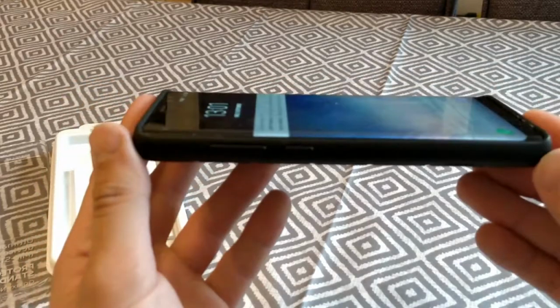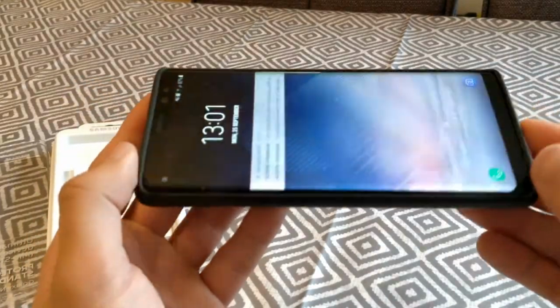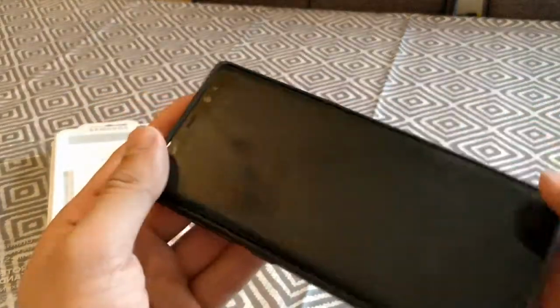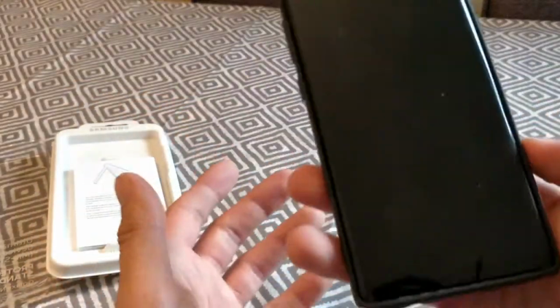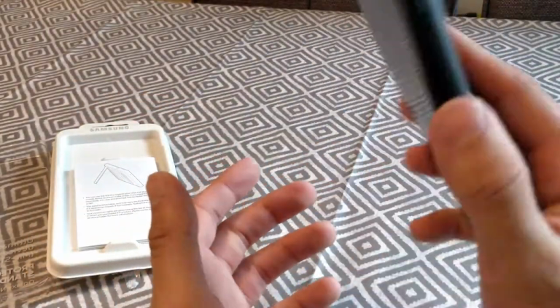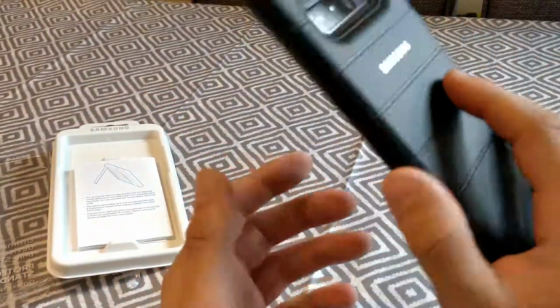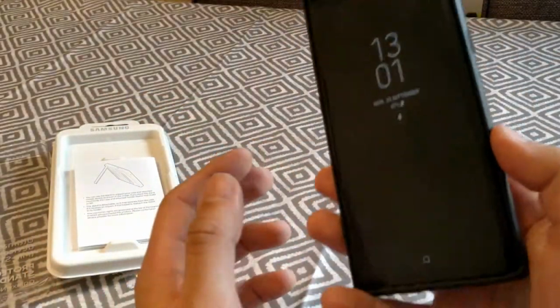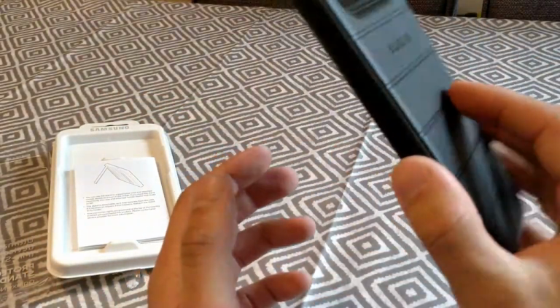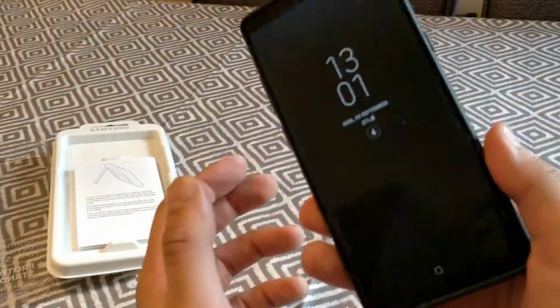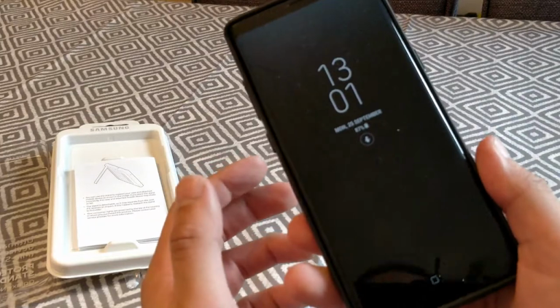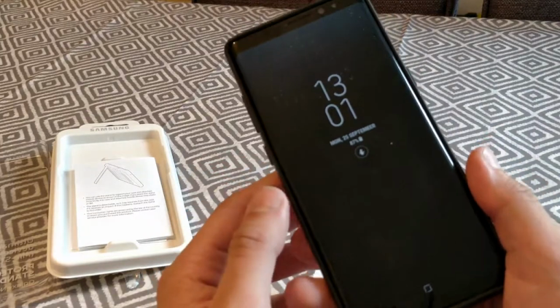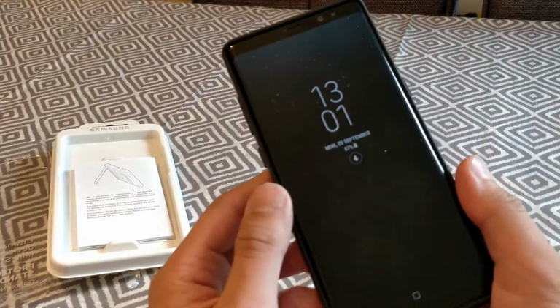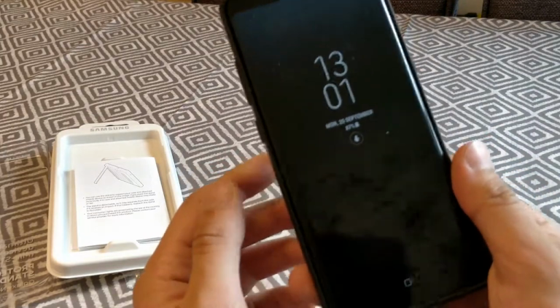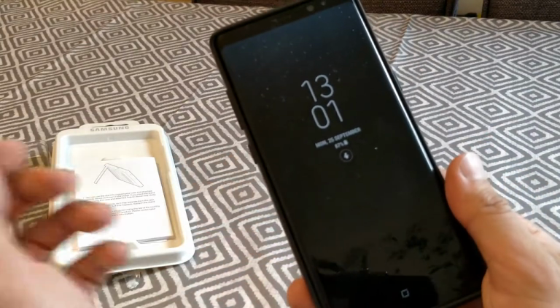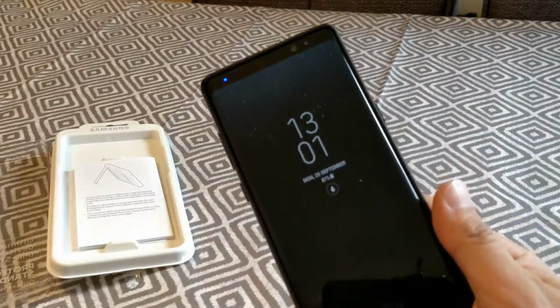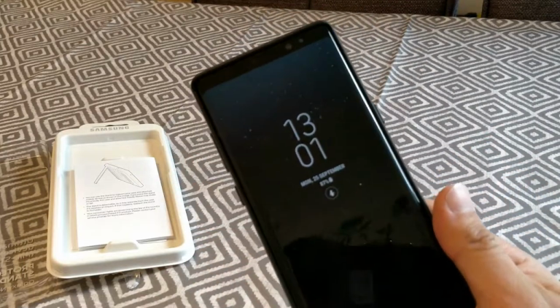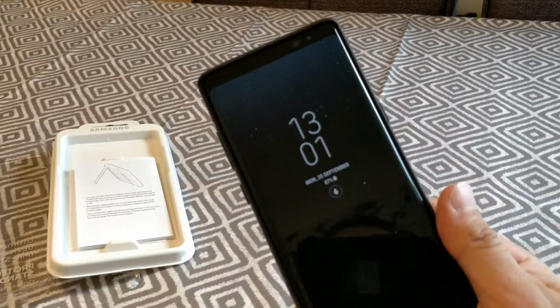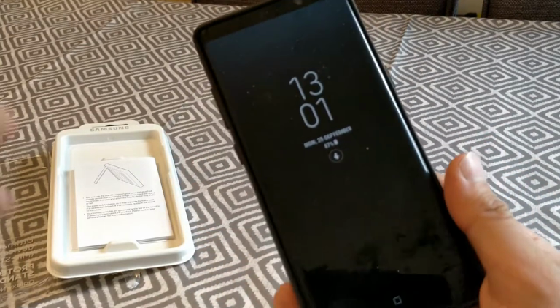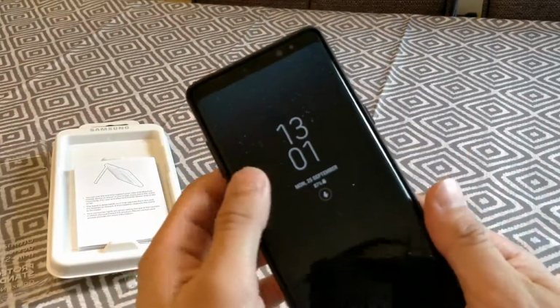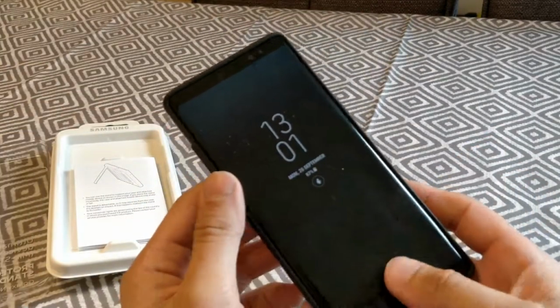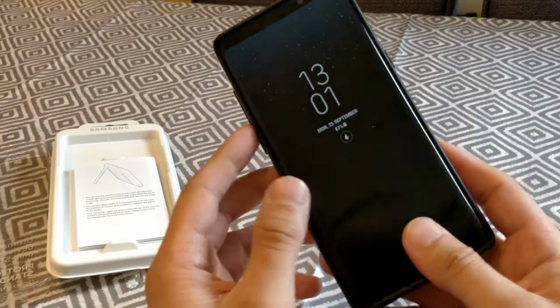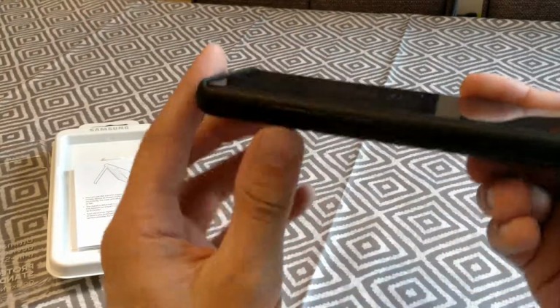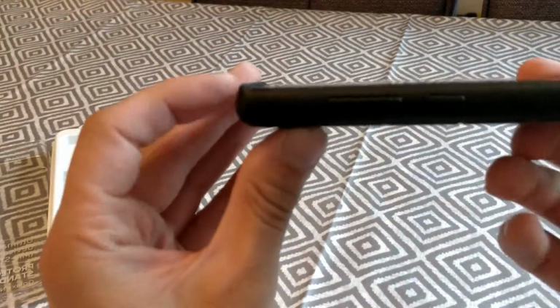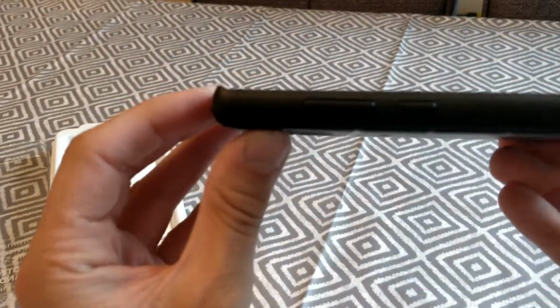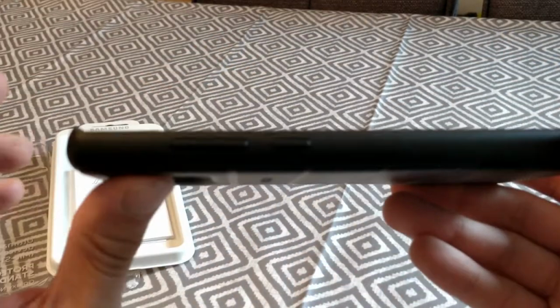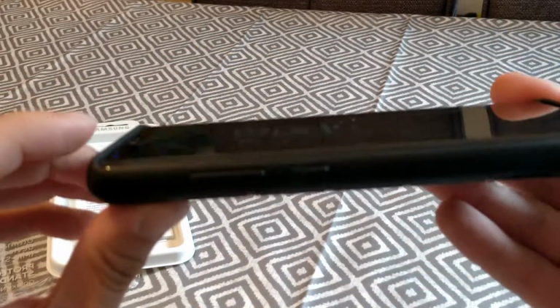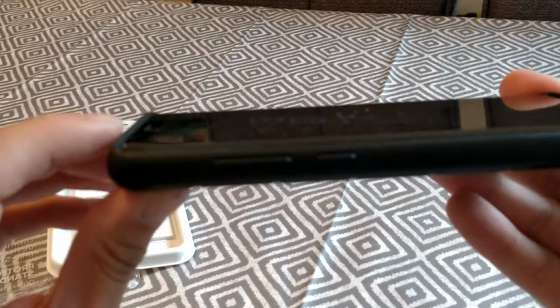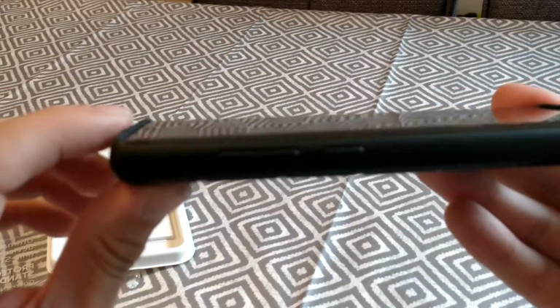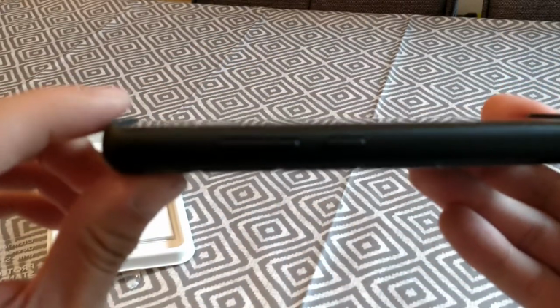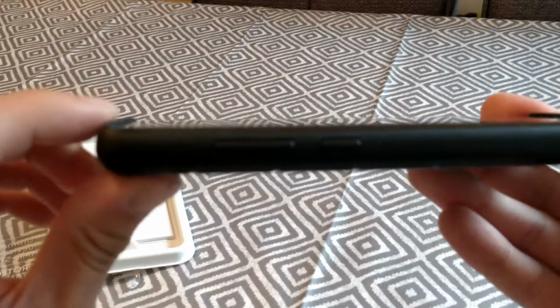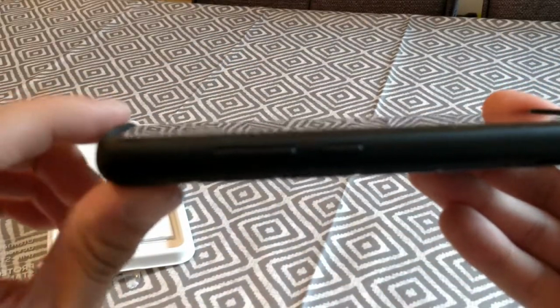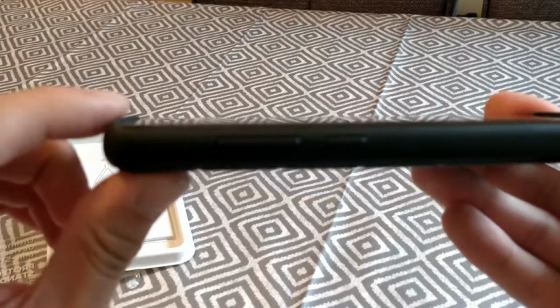So the case gives the phone quite a lightweight feel — it doesn't feel heavy at all. And you can see the lip at the top to protect the screen.